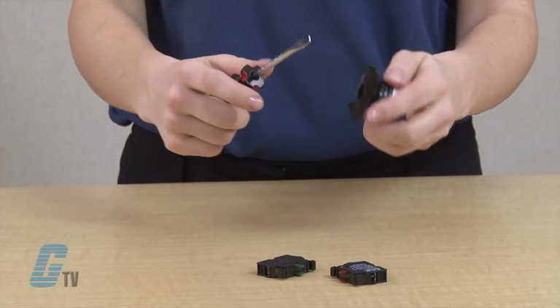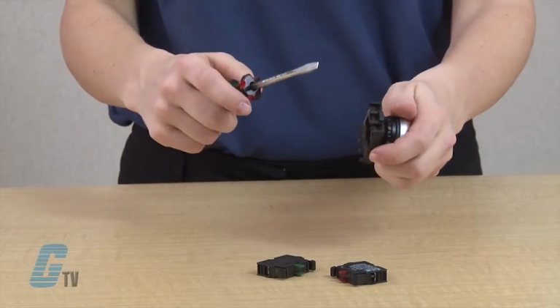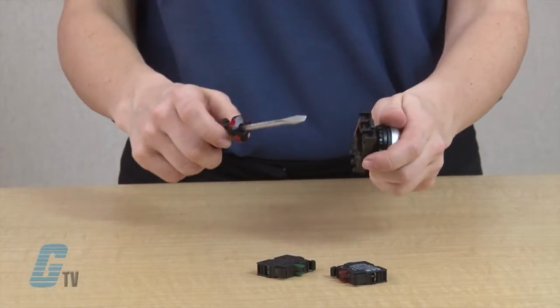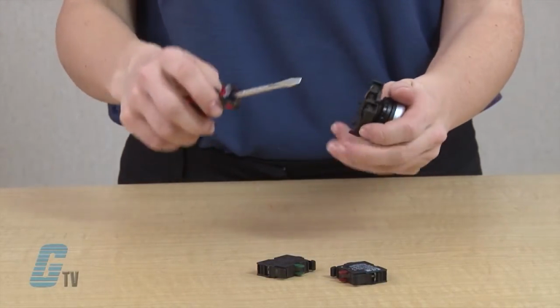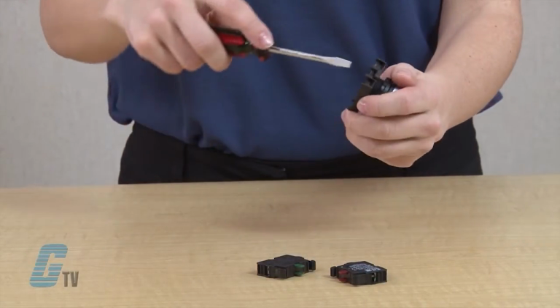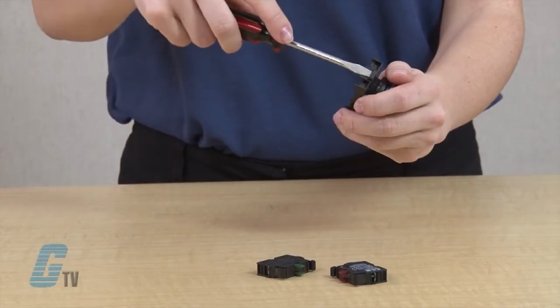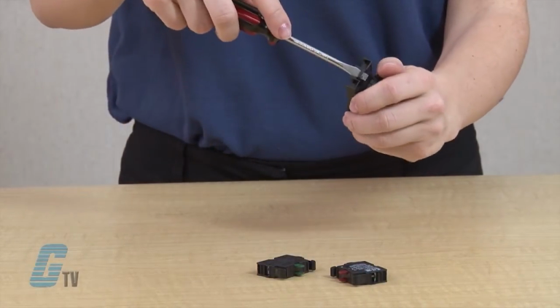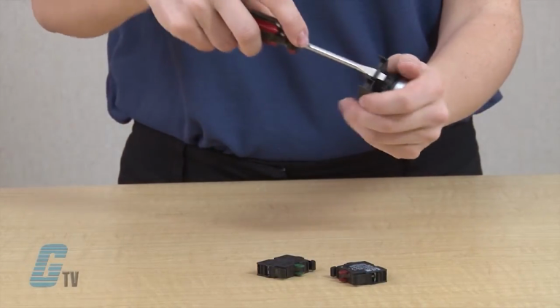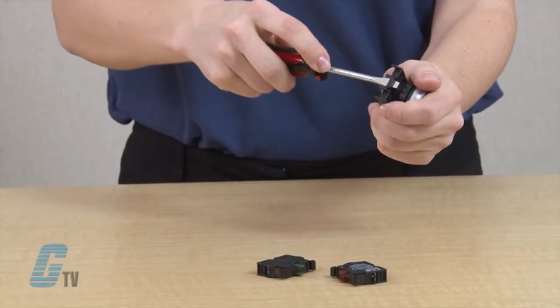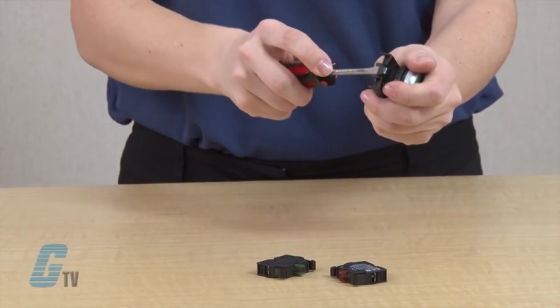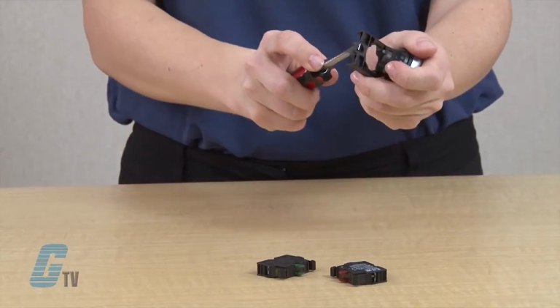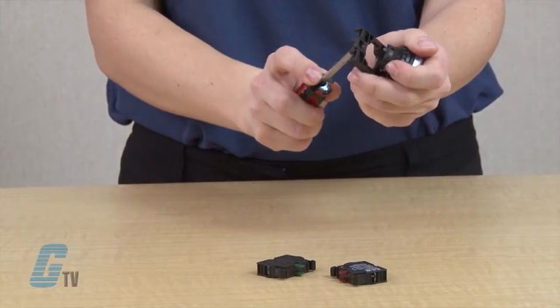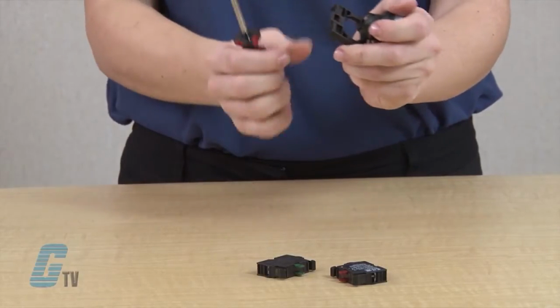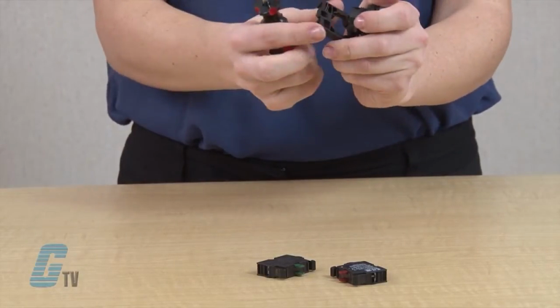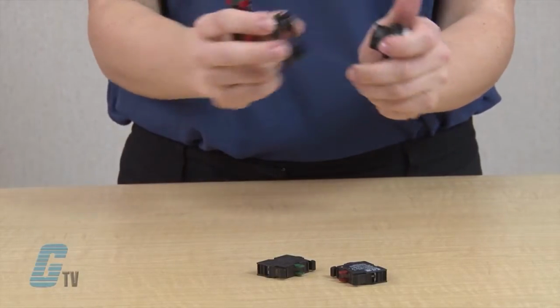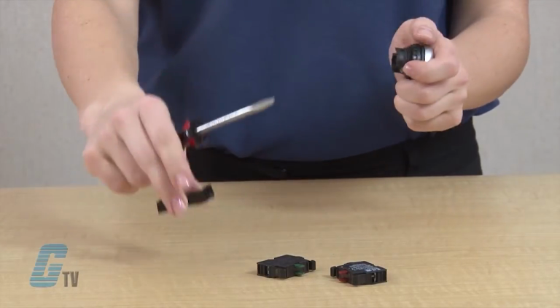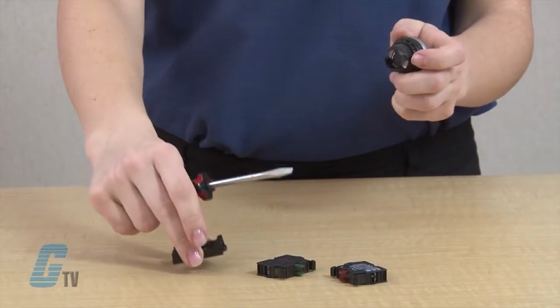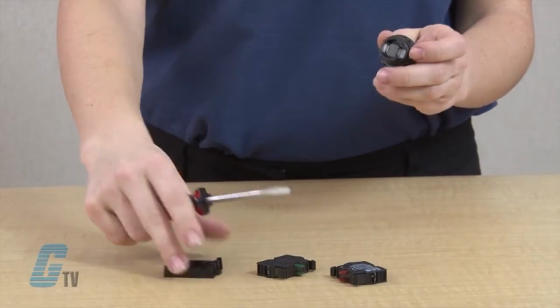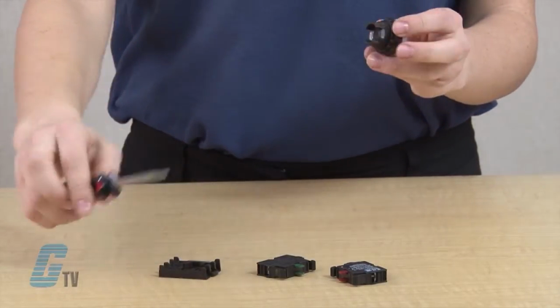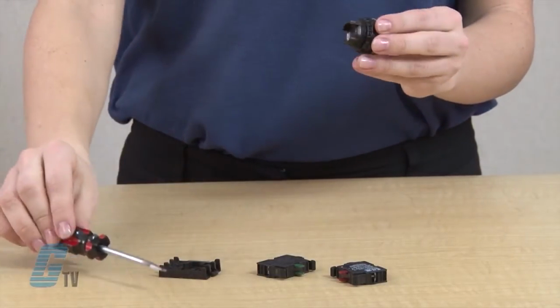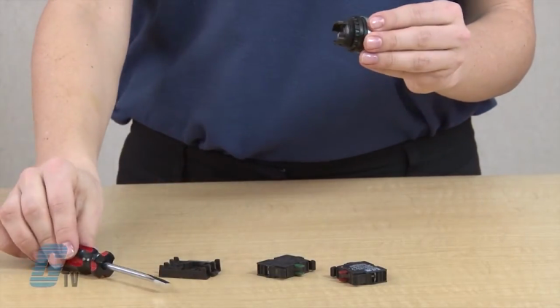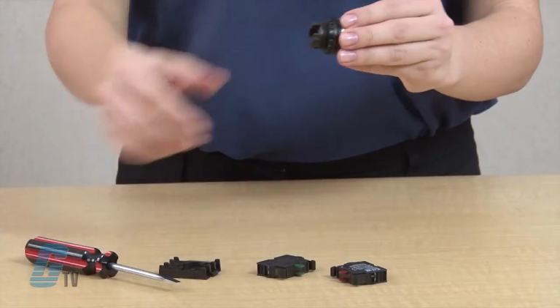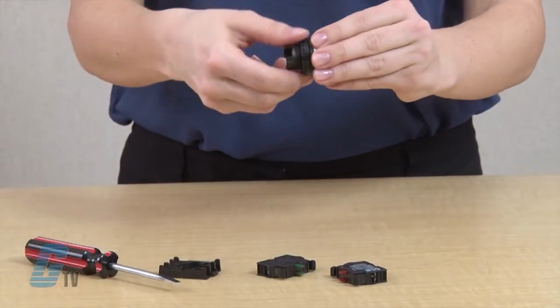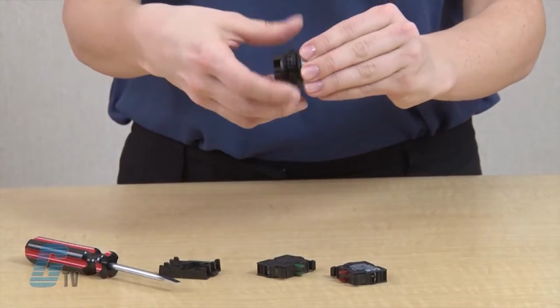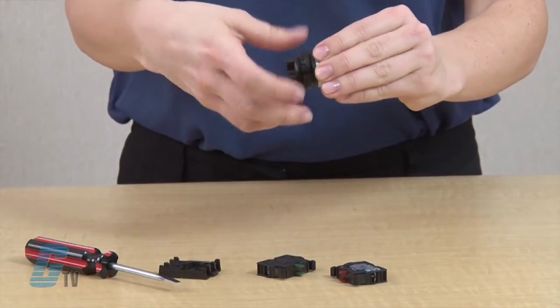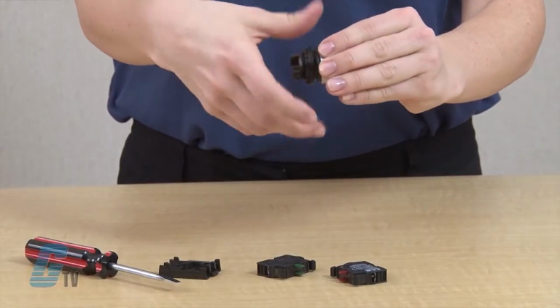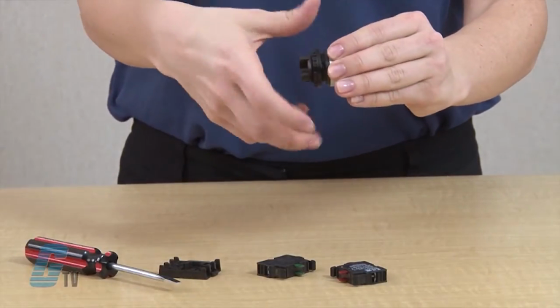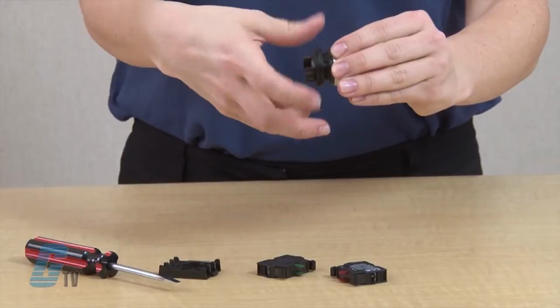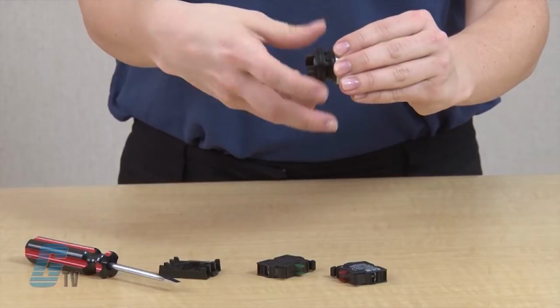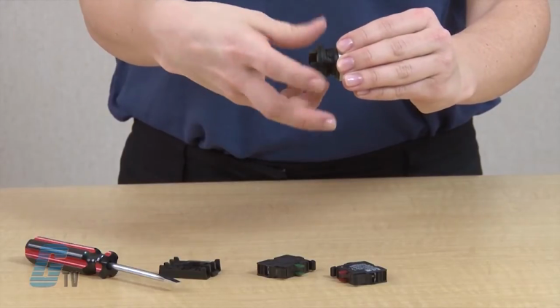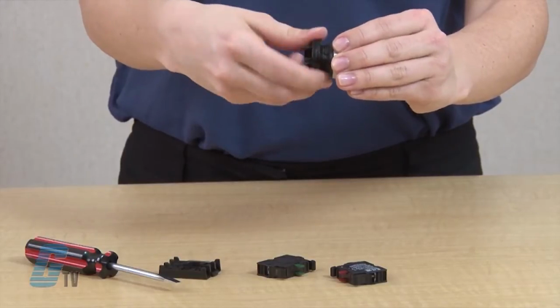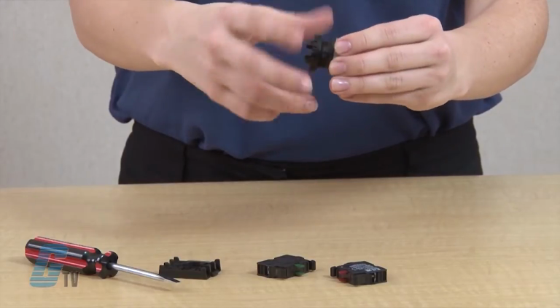Then I will insert the screwdriver into the mounting adapter and pry it off. To remove the fastener, spin it counter-clockwise until it comes off.